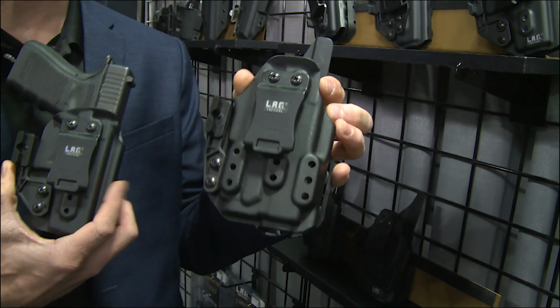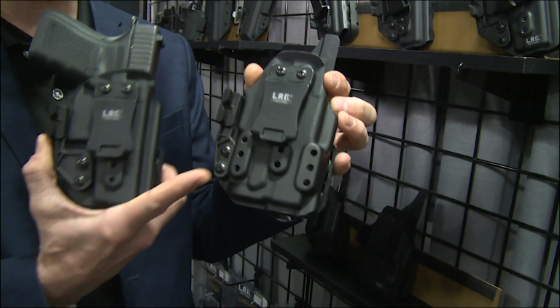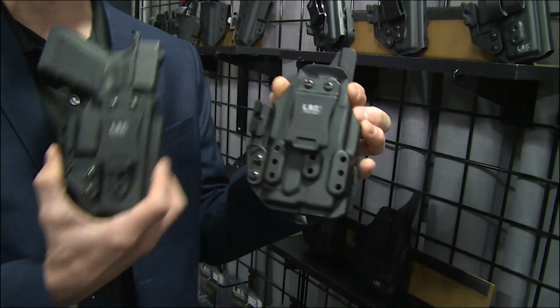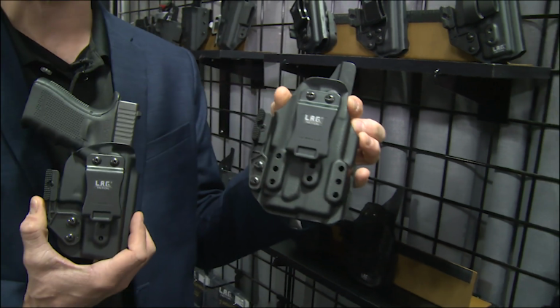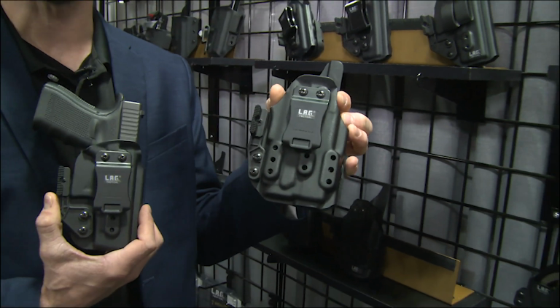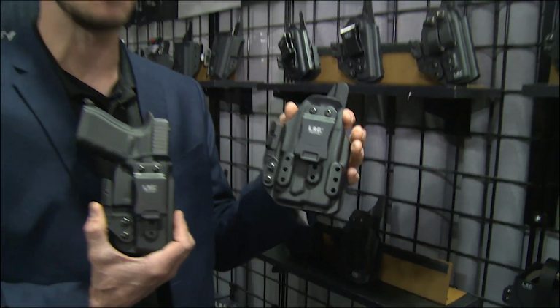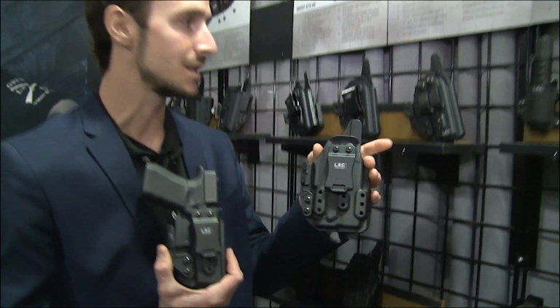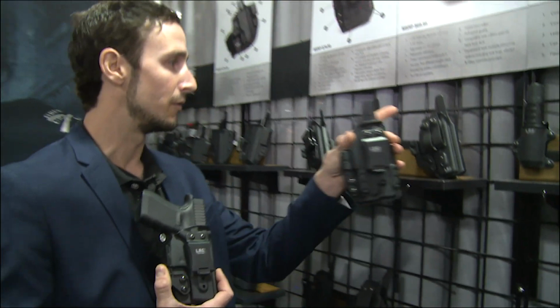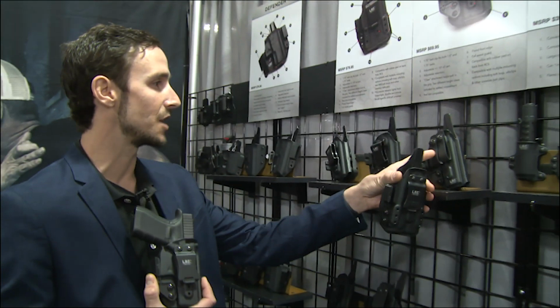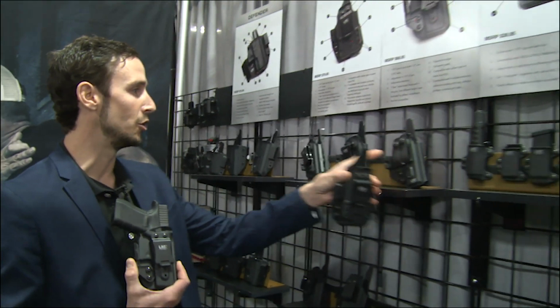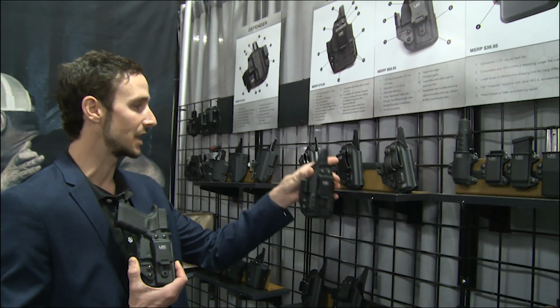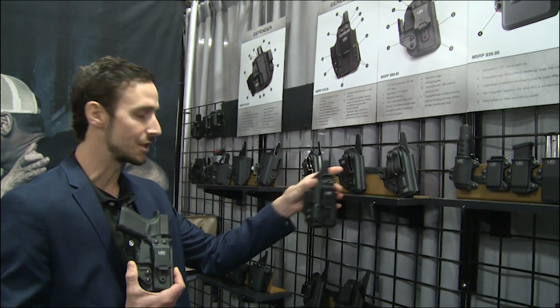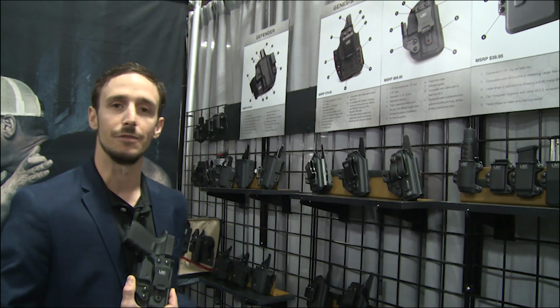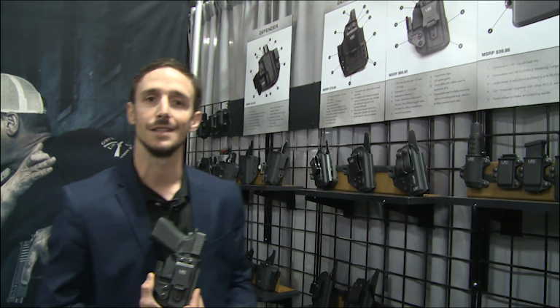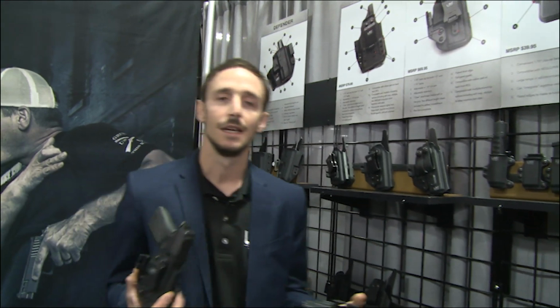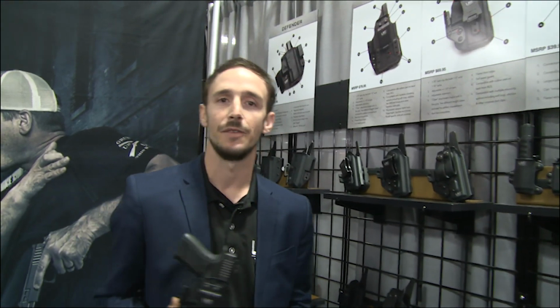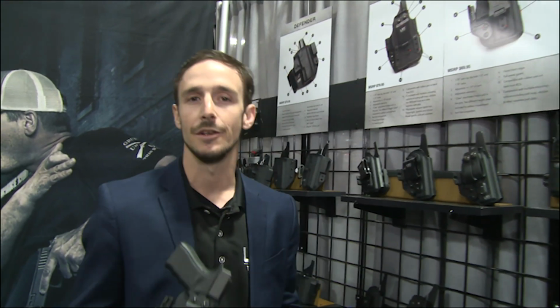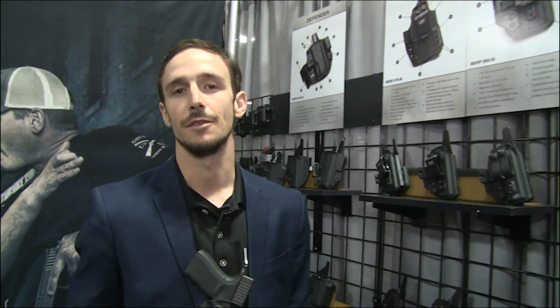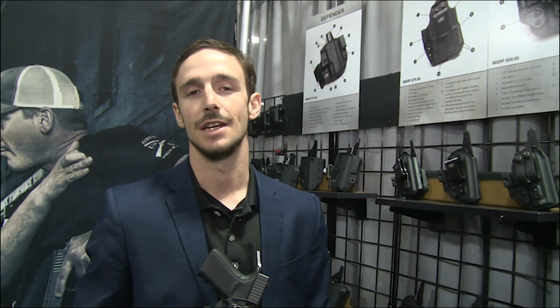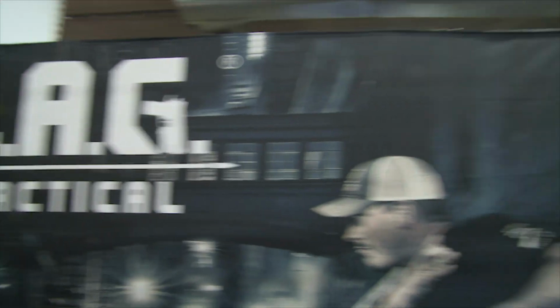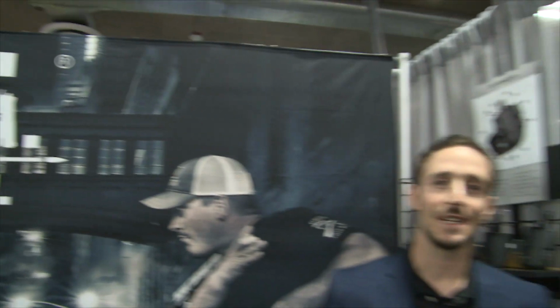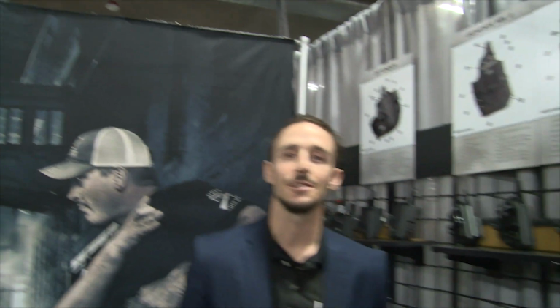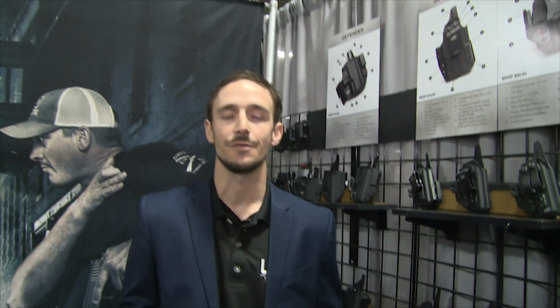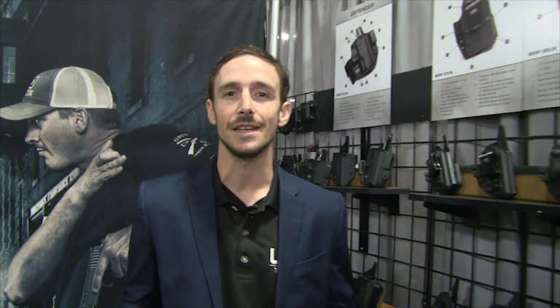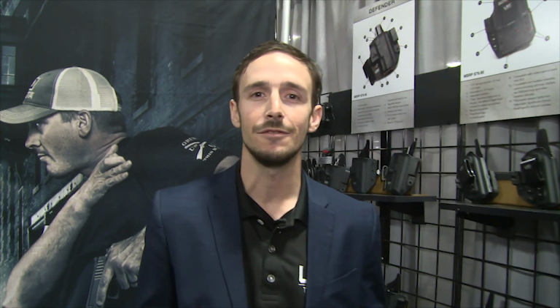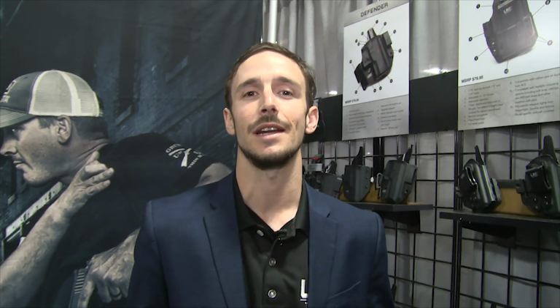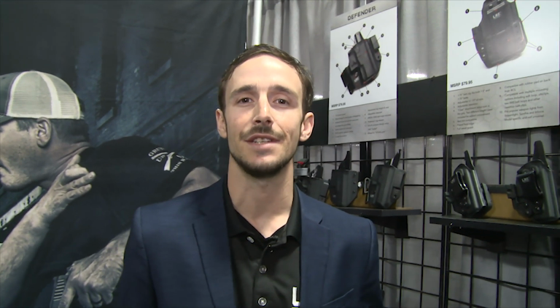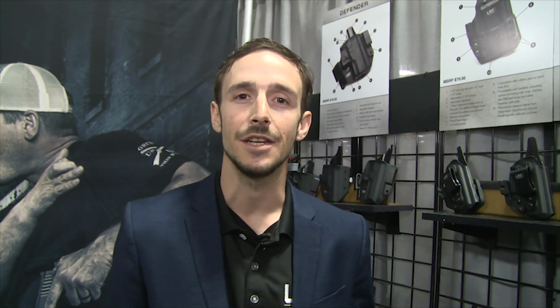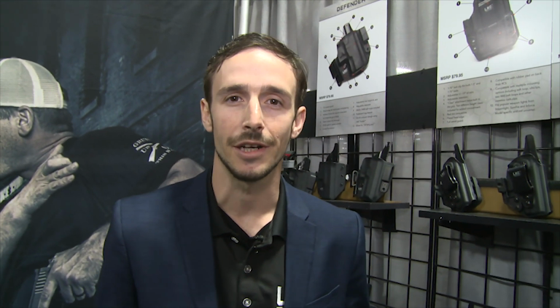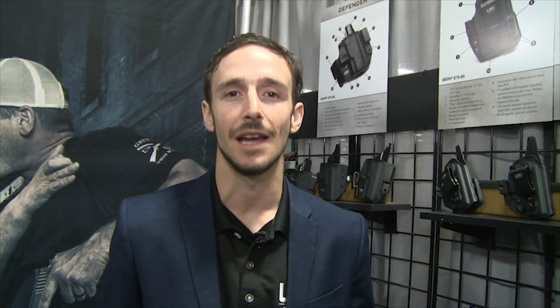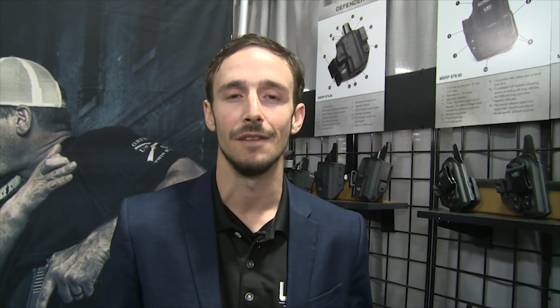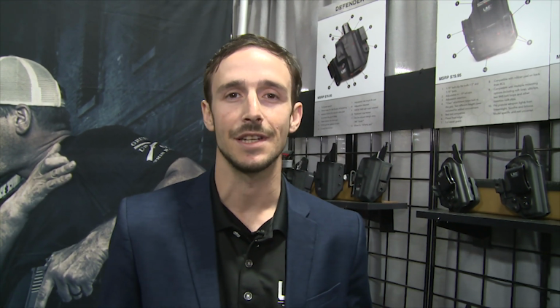Available with a bunch of different mounting options — we've got soft loops and clips of all different kinds that'll fit whatever your favorite flavor is. LAG Tactical stands for Like A Glove — products guaranteed to fit you and your gun like a glove every time.